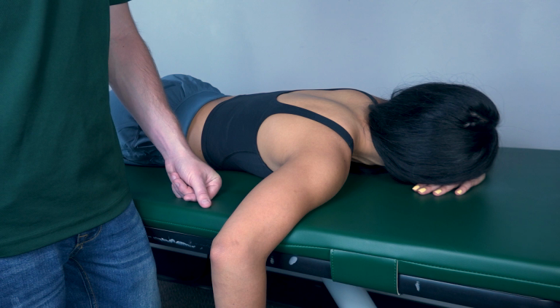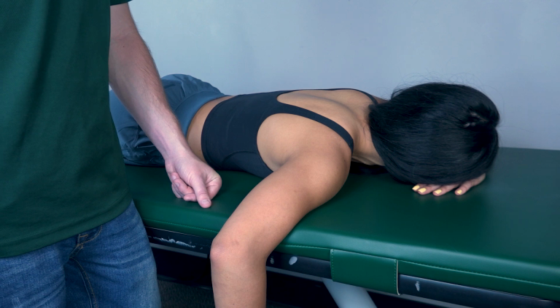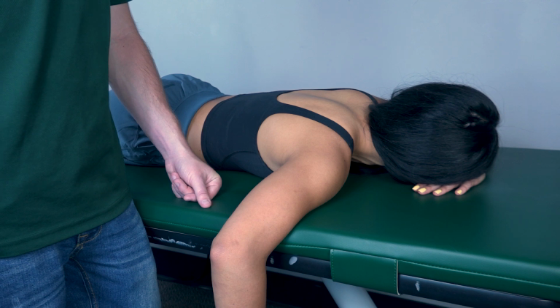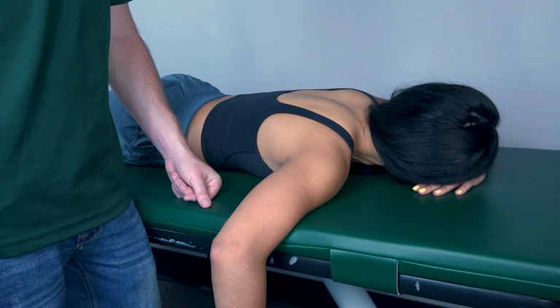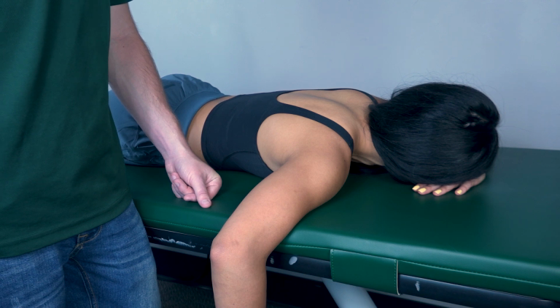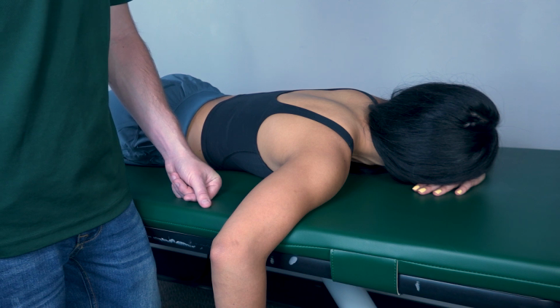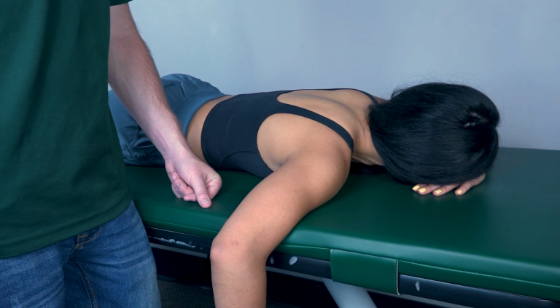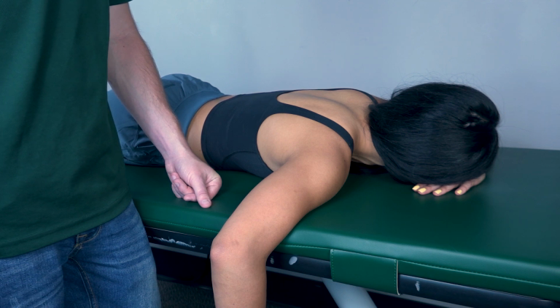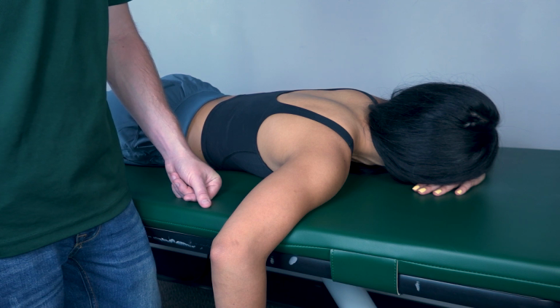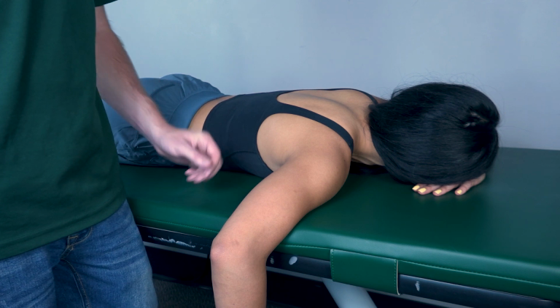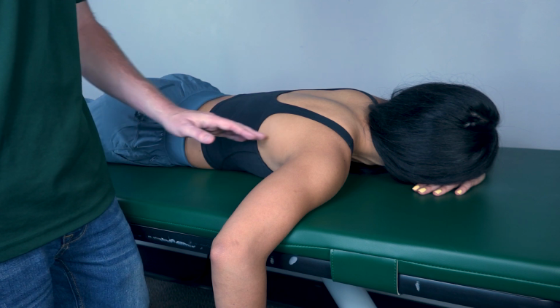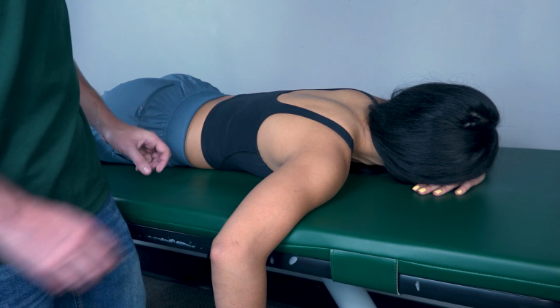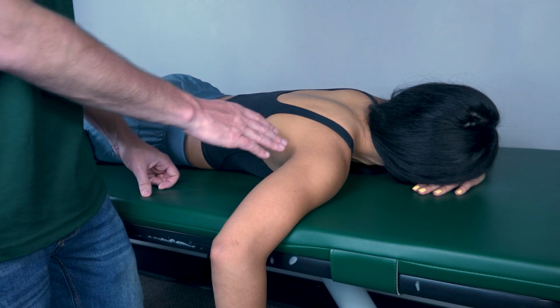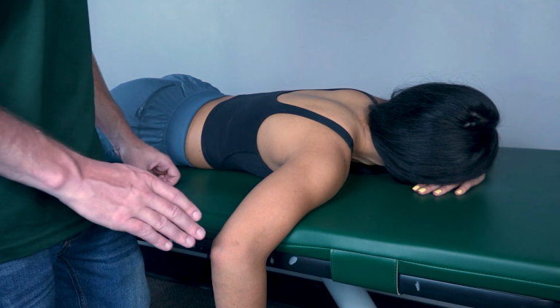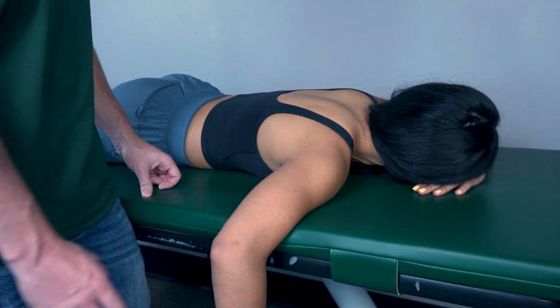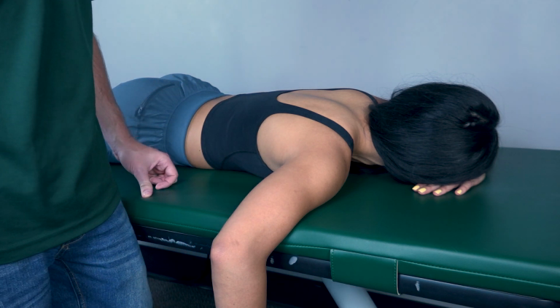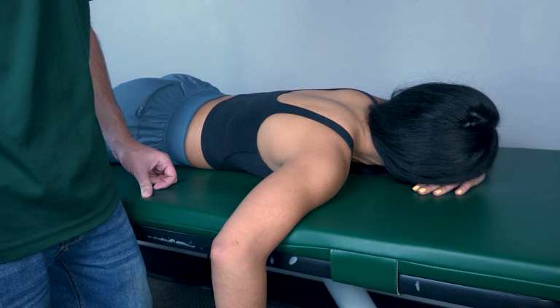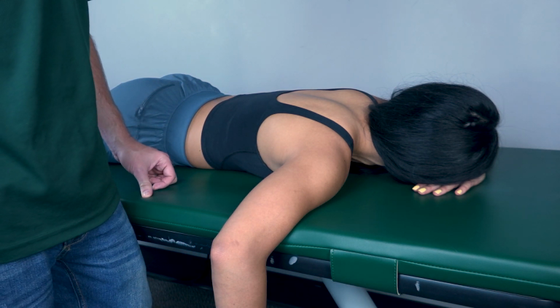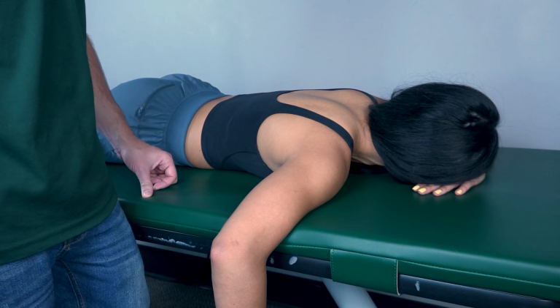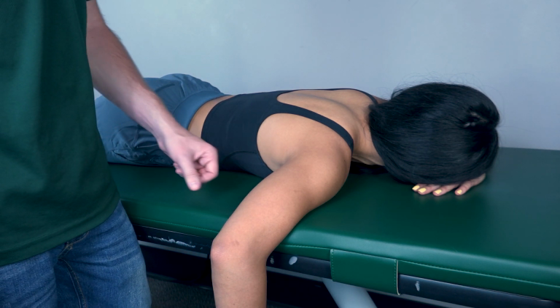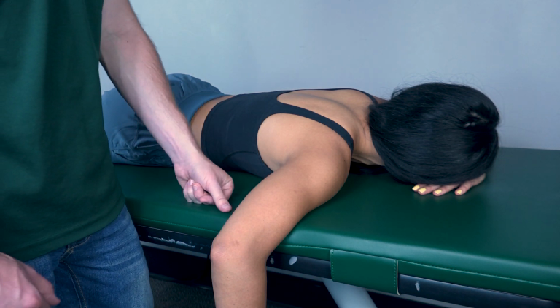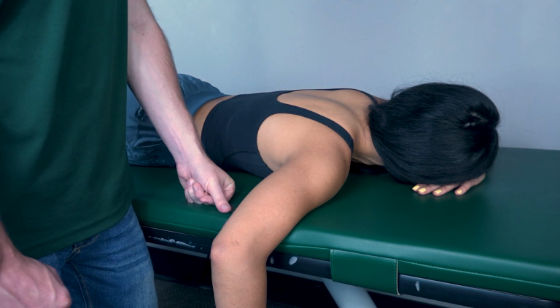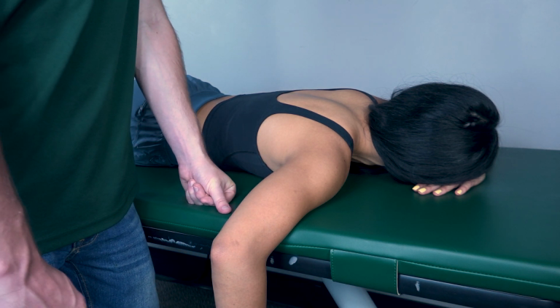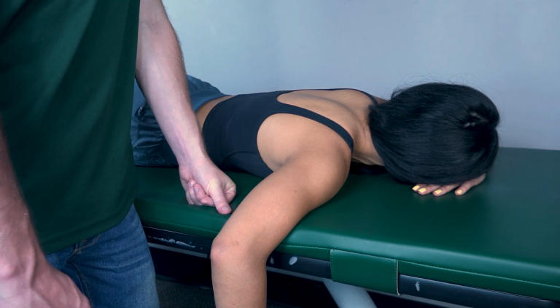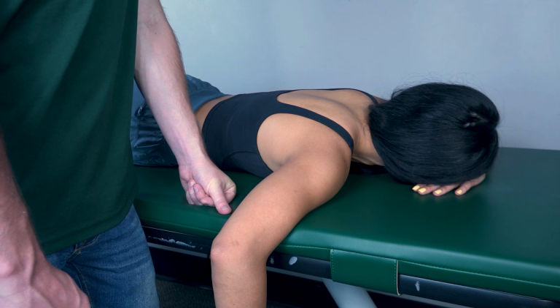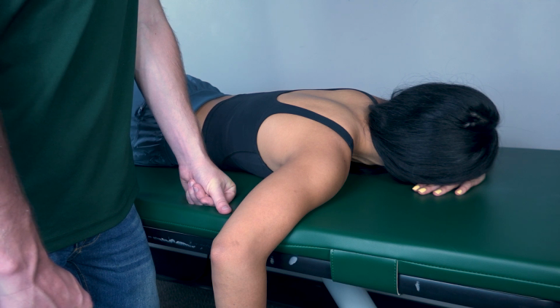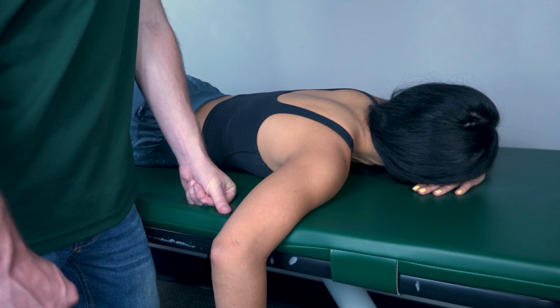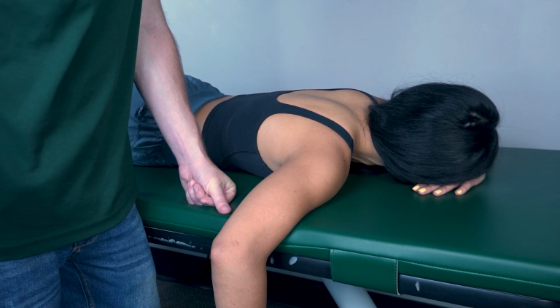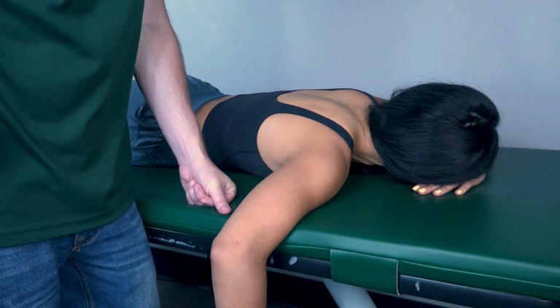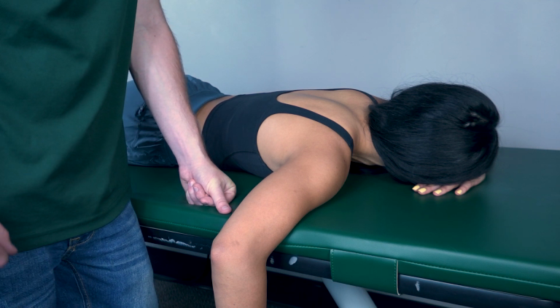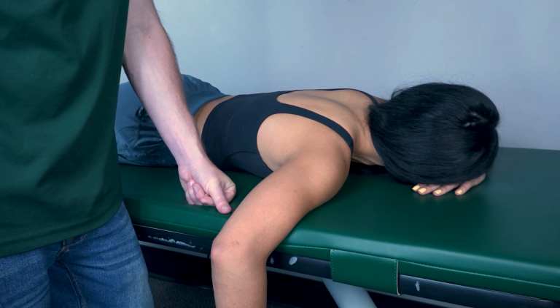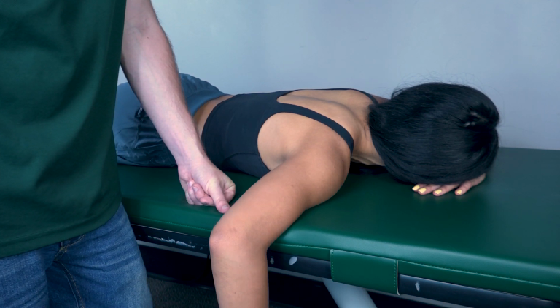Testing horizontal abduction against gravity position. Patient will be in a prone position with arm hanging off the table as shown. Patient will first perform full horizontal abduction to the best of their ability, so go ahead and perform that for me please.